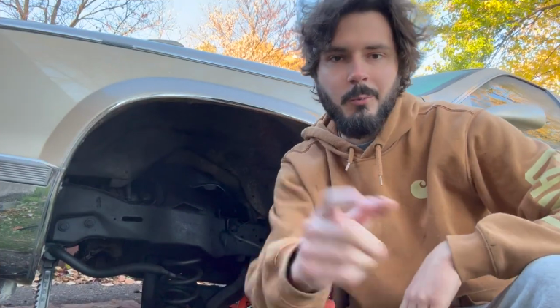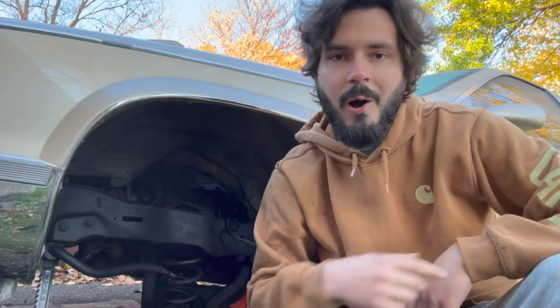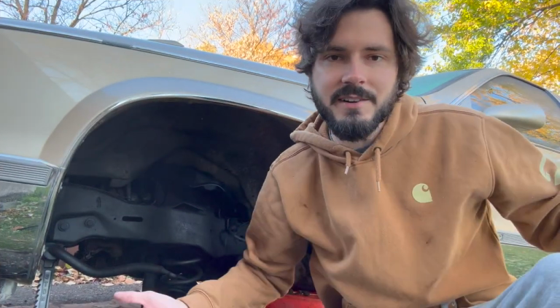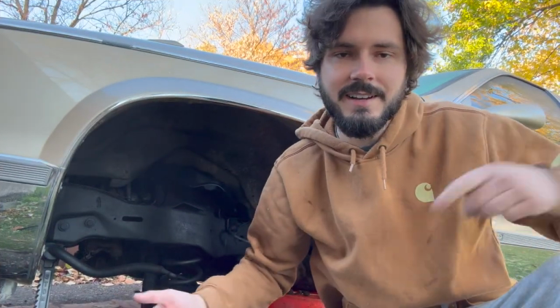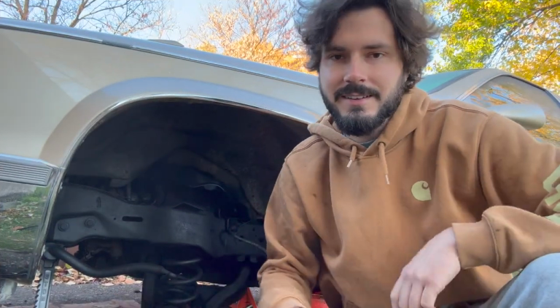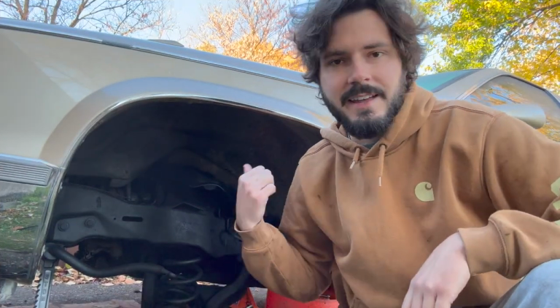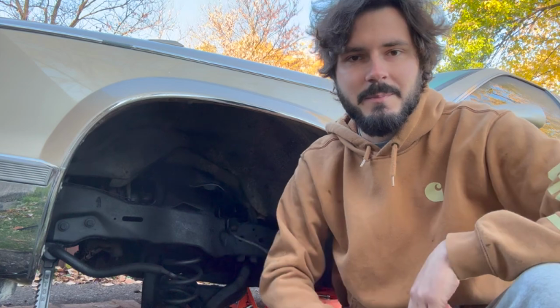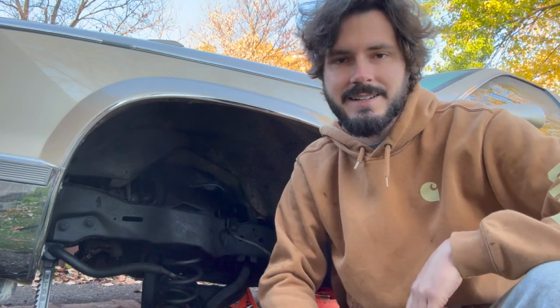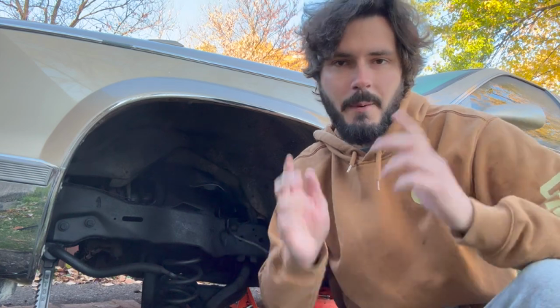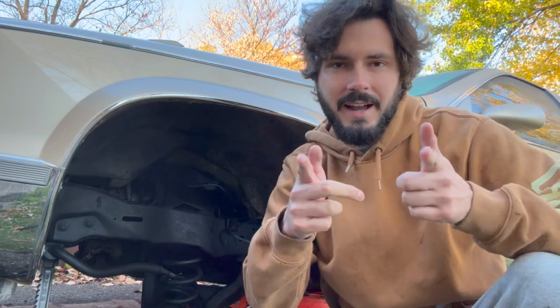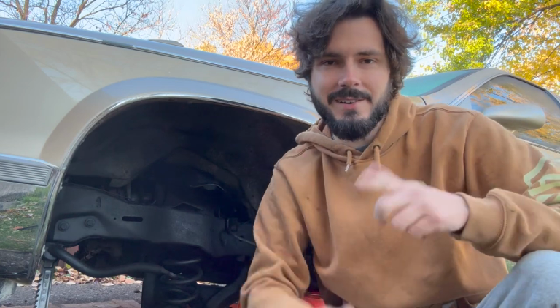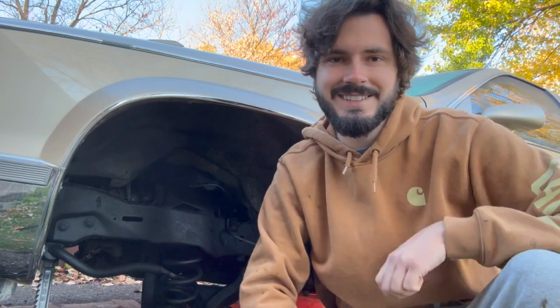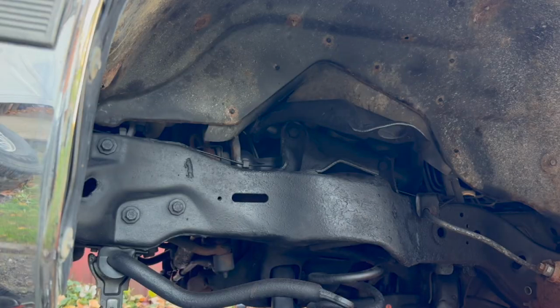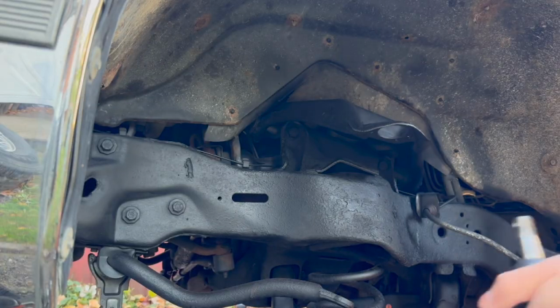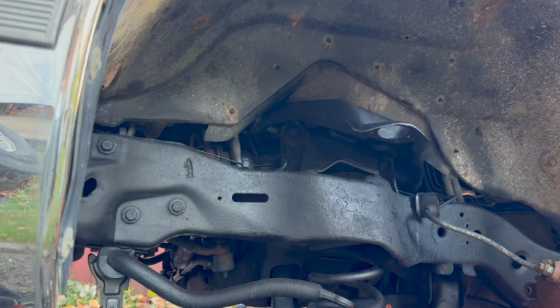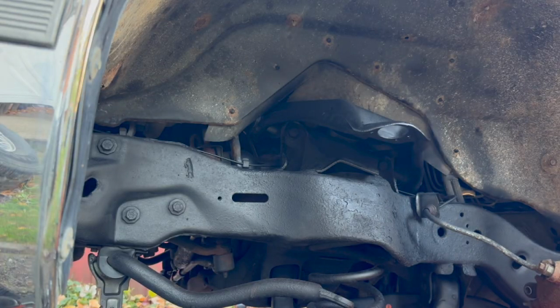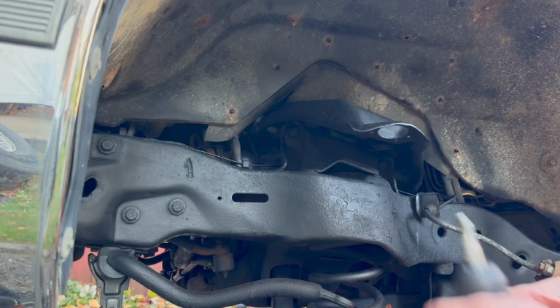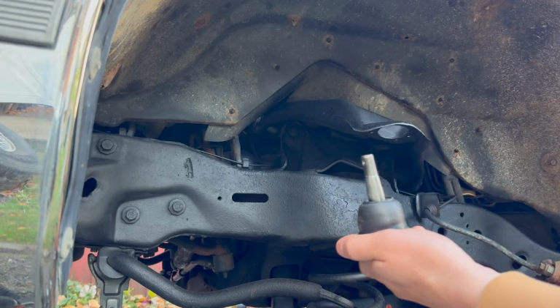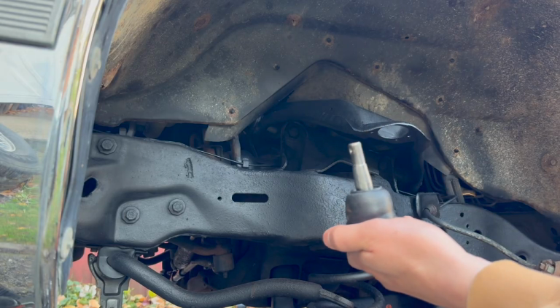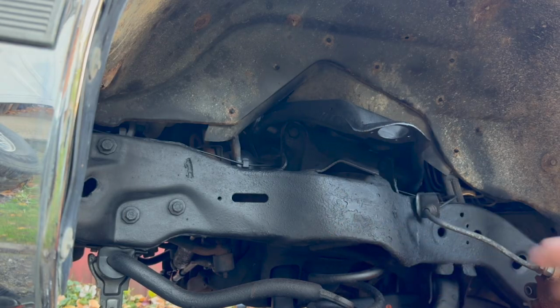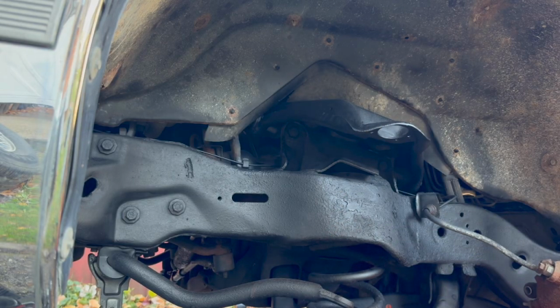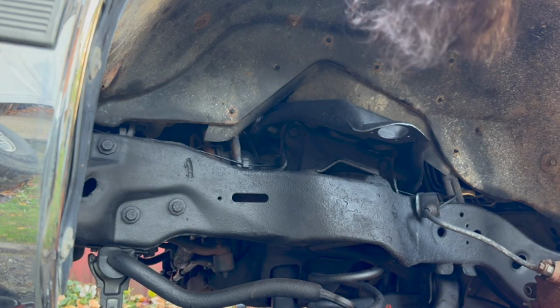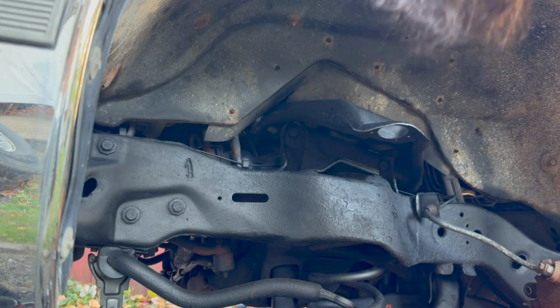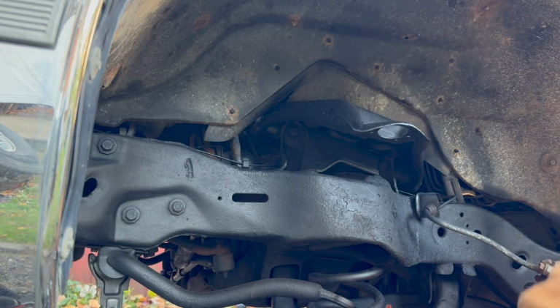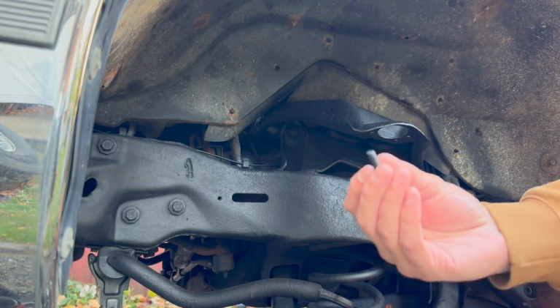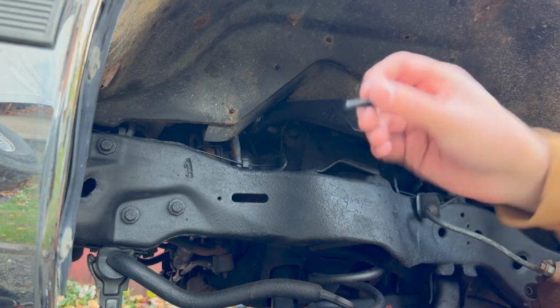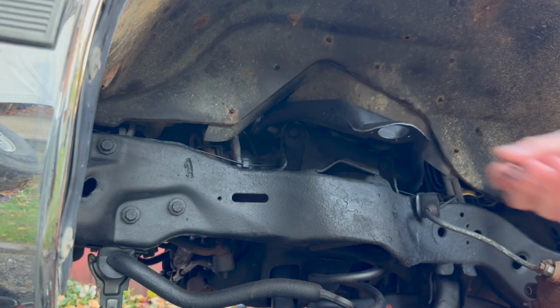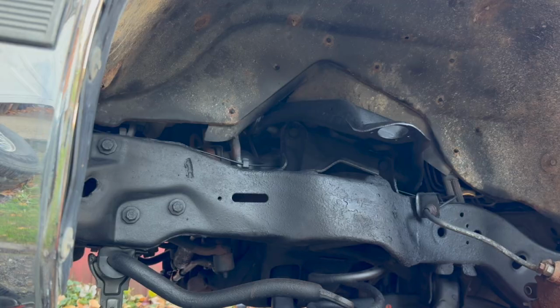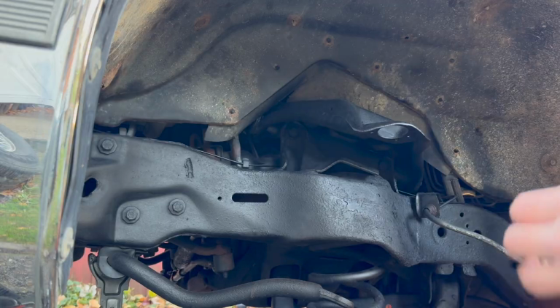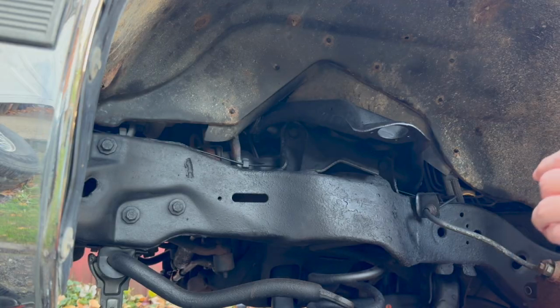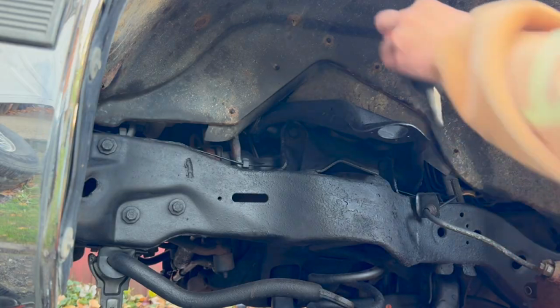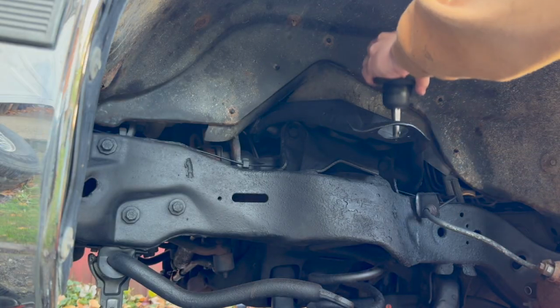All my parts are in — let's start getting this thing put back together and back on the road. Gotta start off with something easy here: upper ball joint. Instead of riveting anything in, I just got some nuts and bolts here, so let's go ahead and get that thrown on.